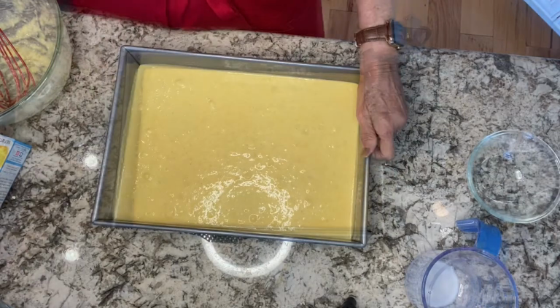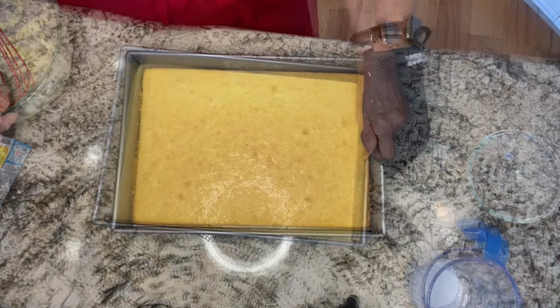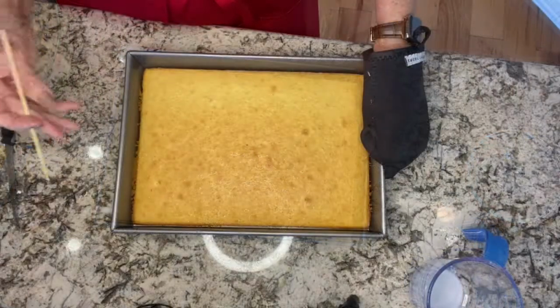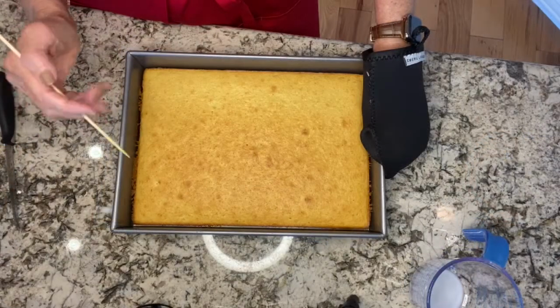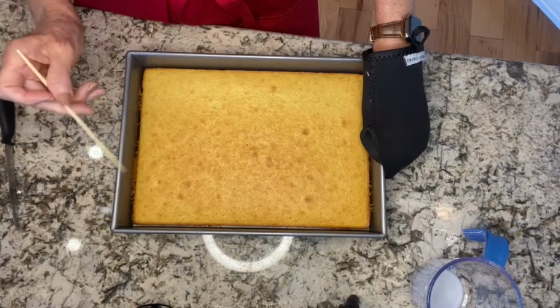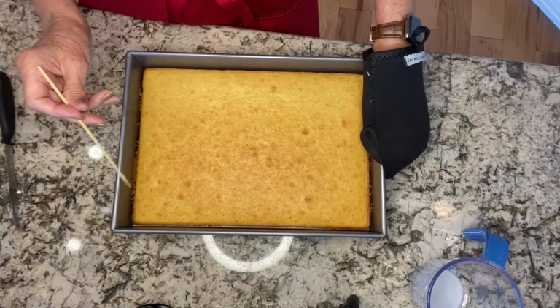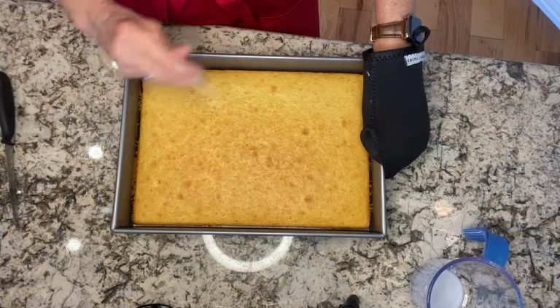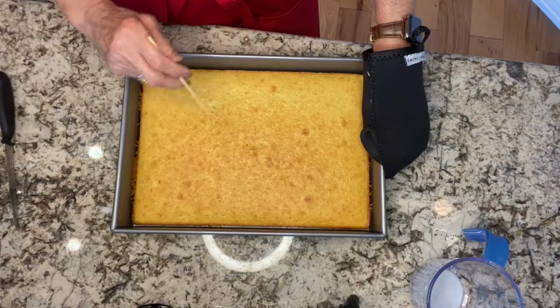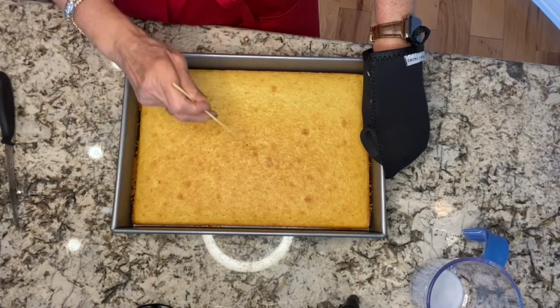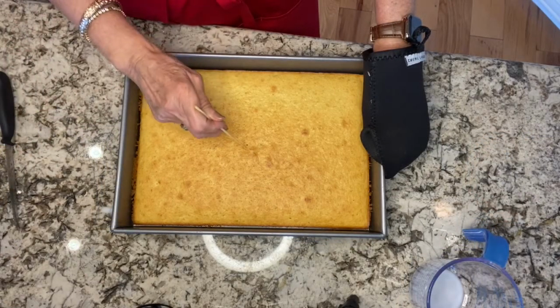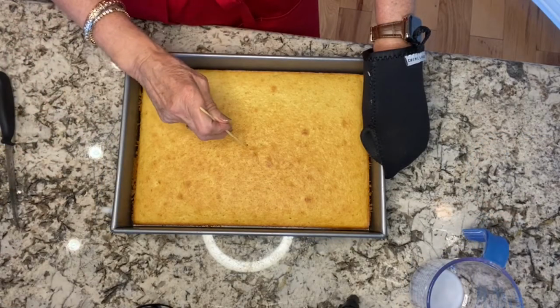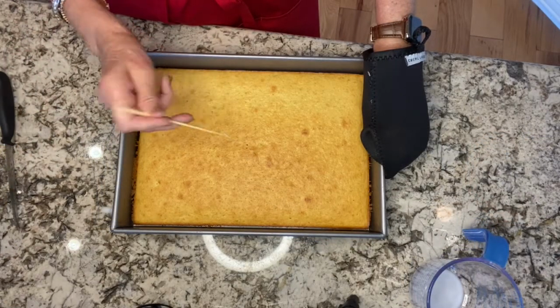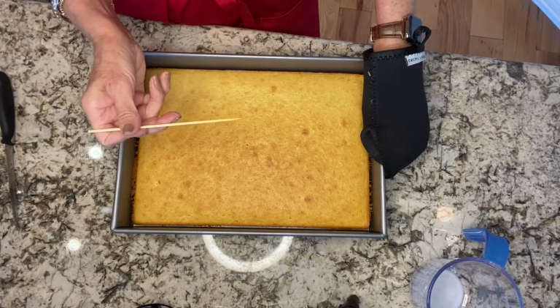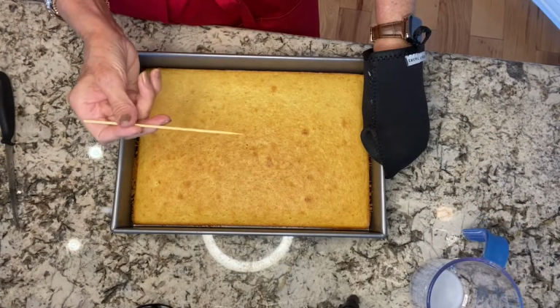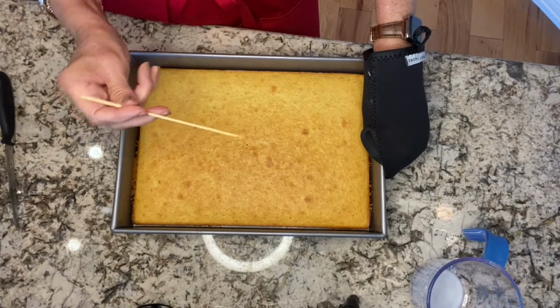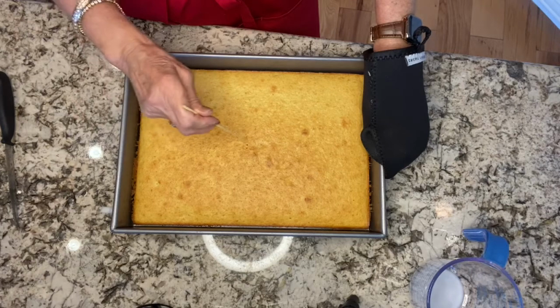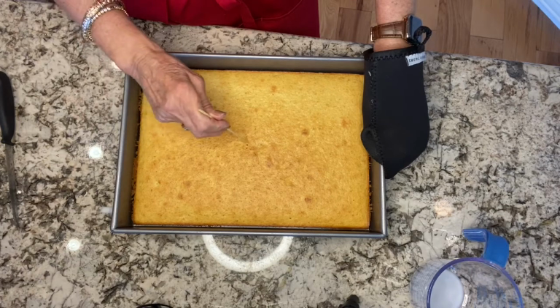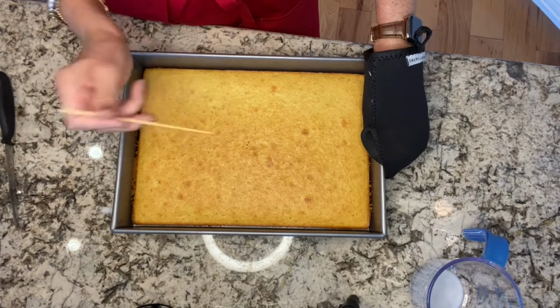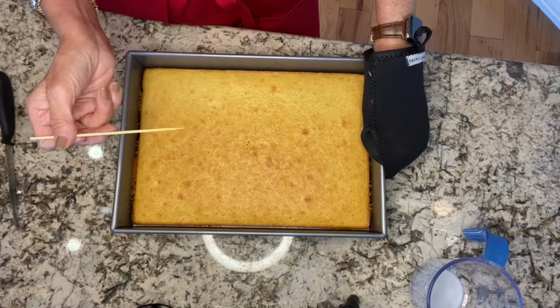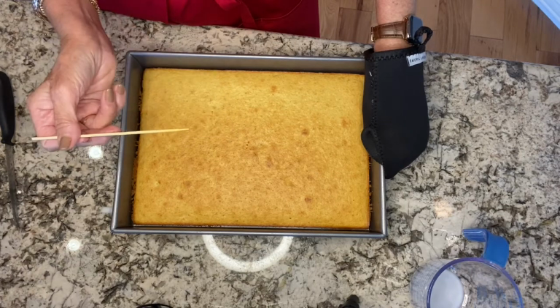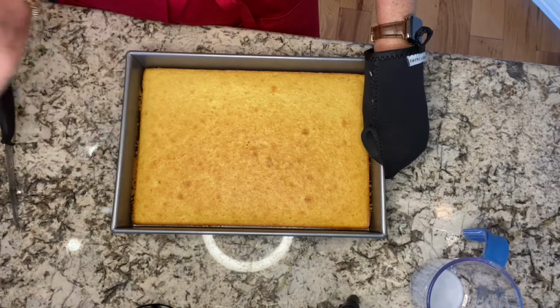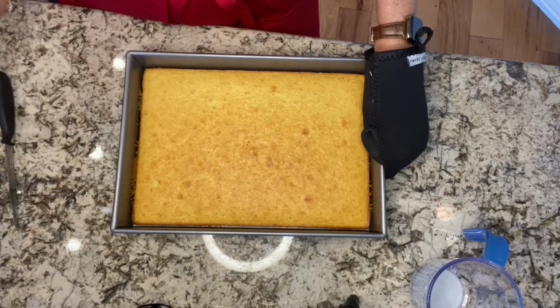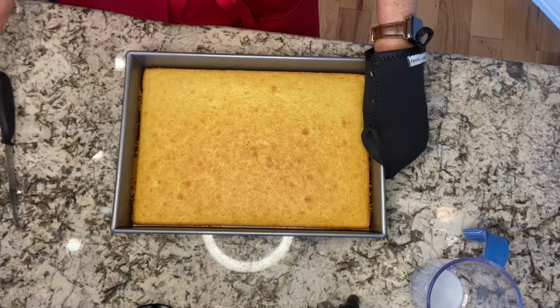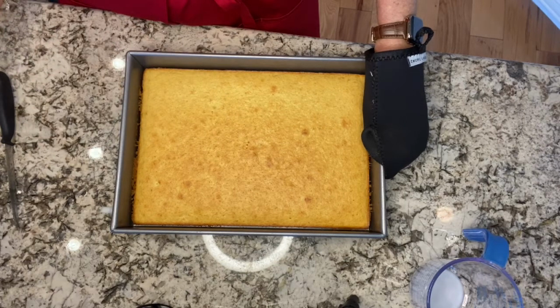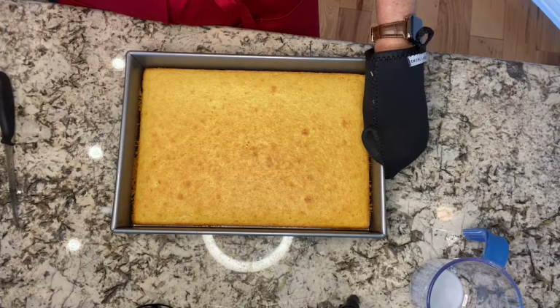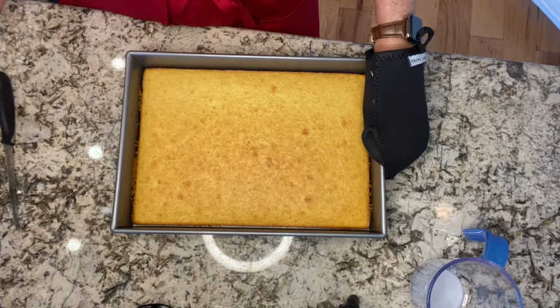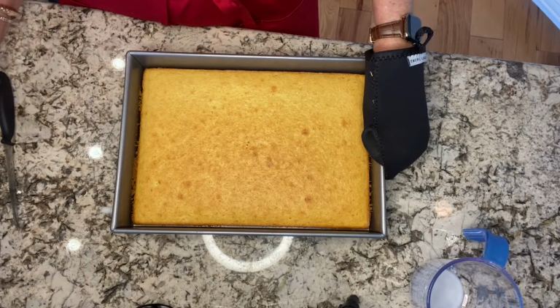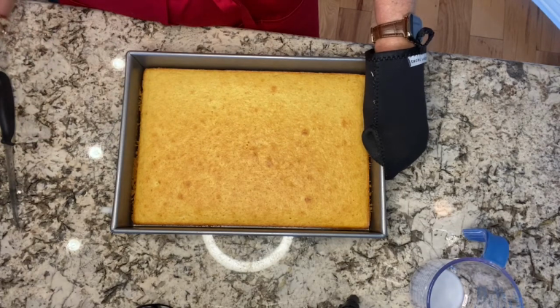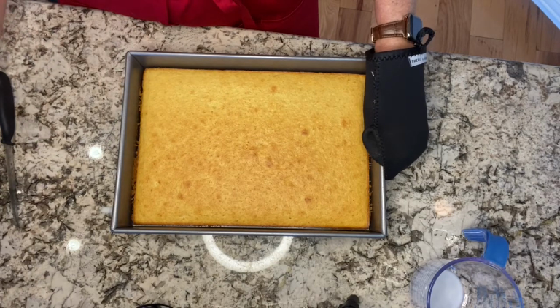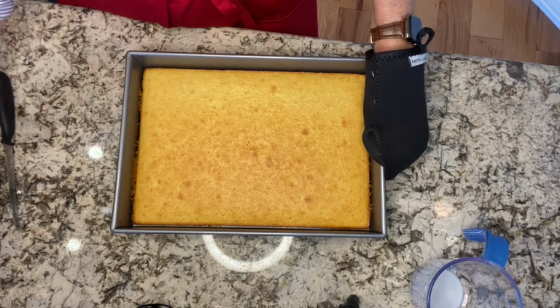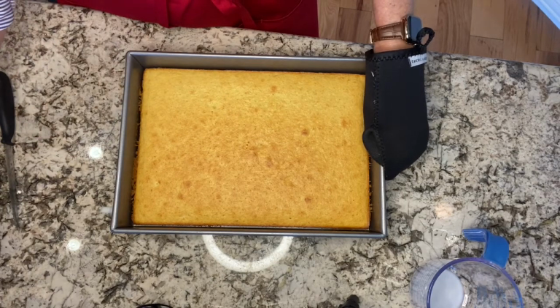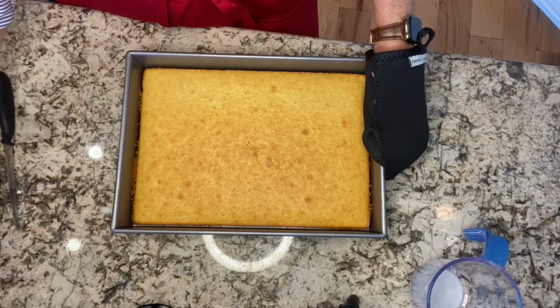I took it out of the oven — nice and brown. I stuck my little toothpick in and it's cooked, so now we just have to wait until it cools off before we move further.